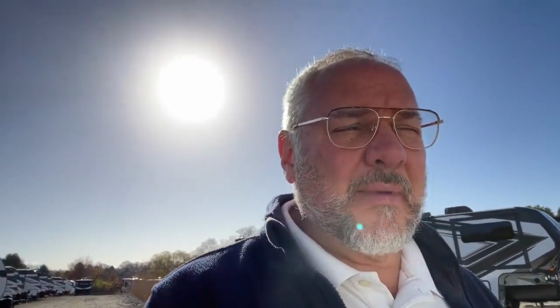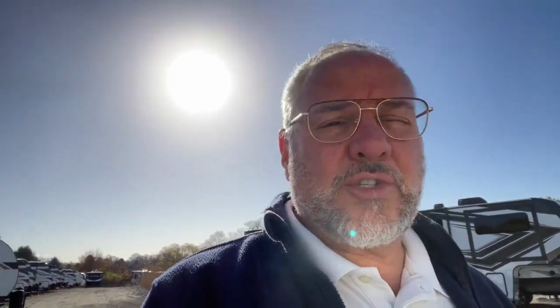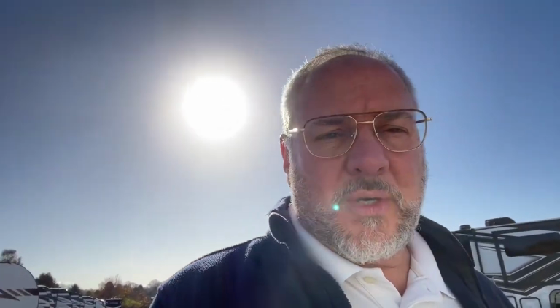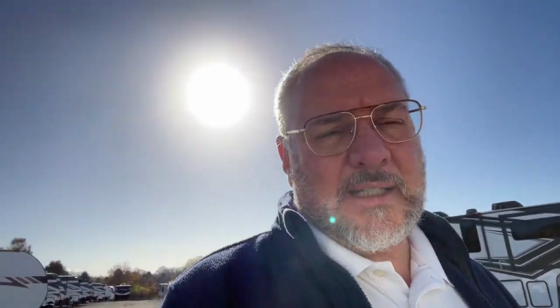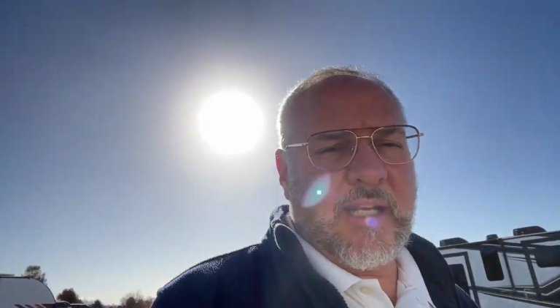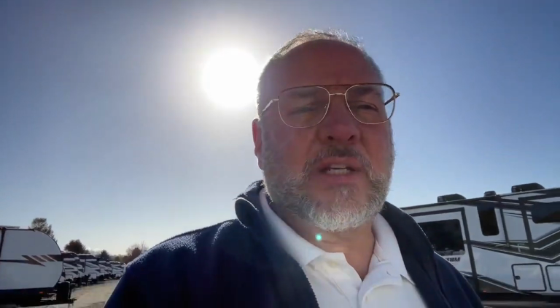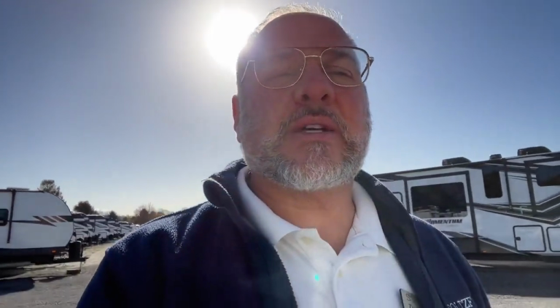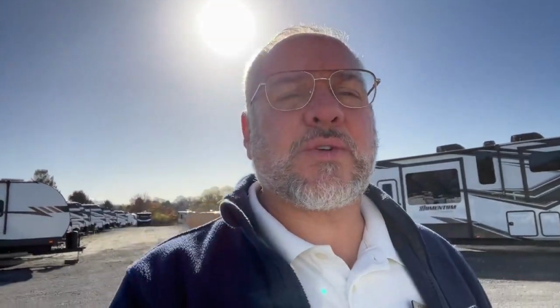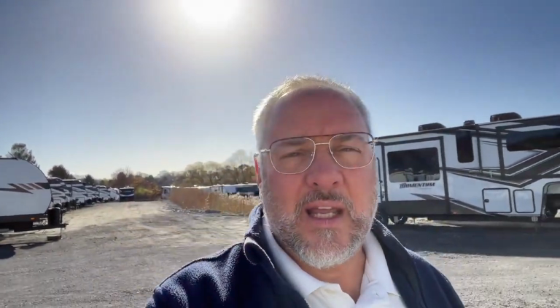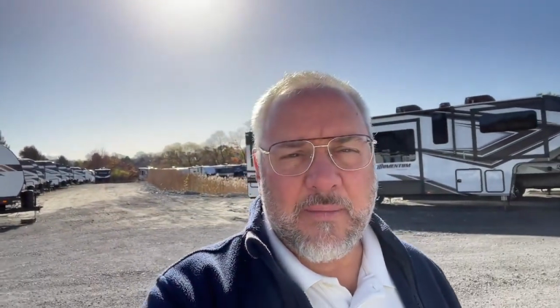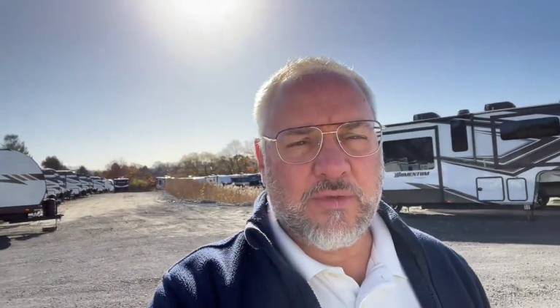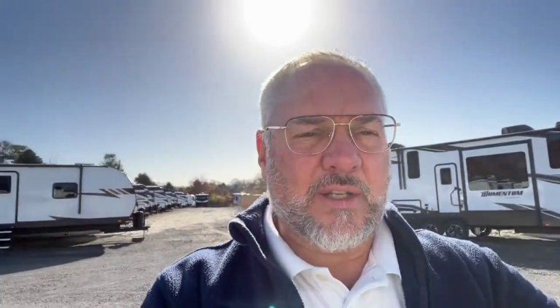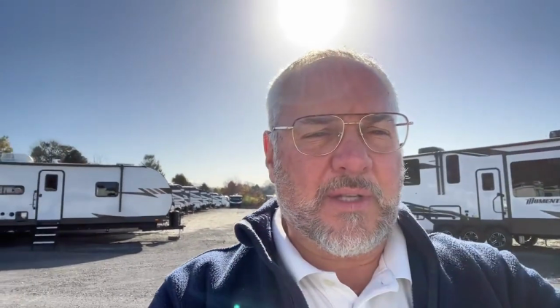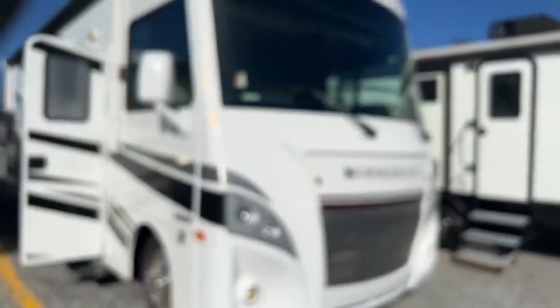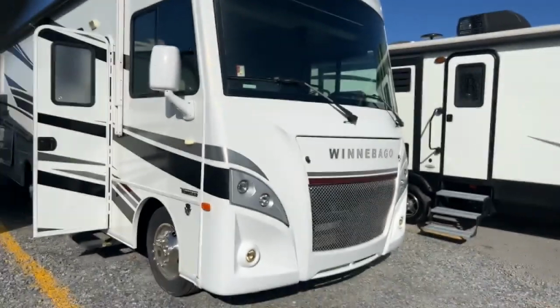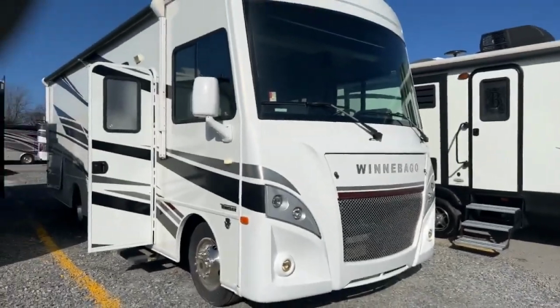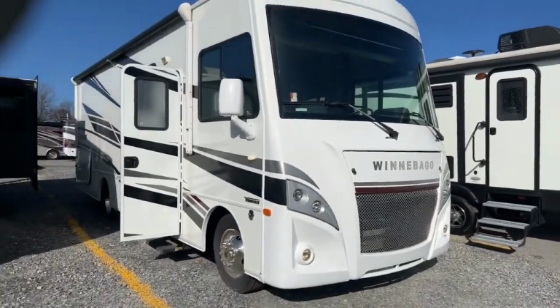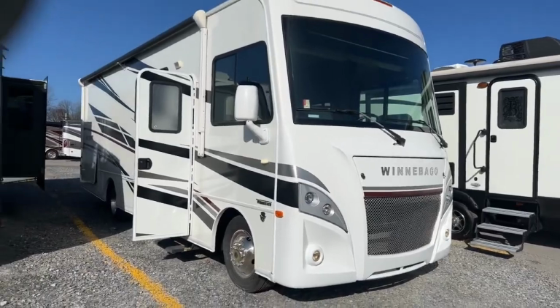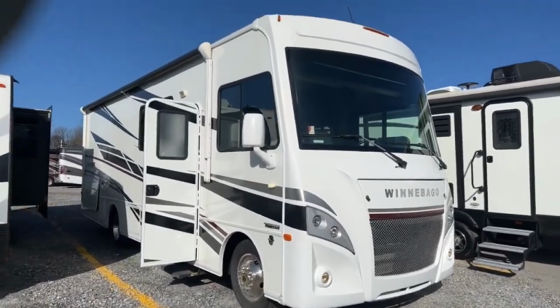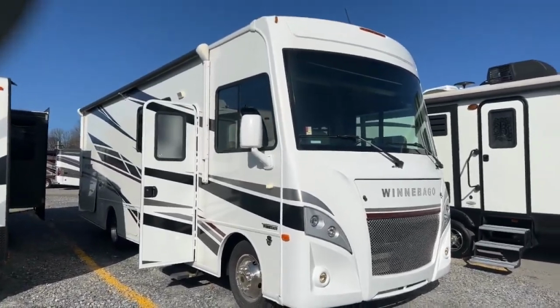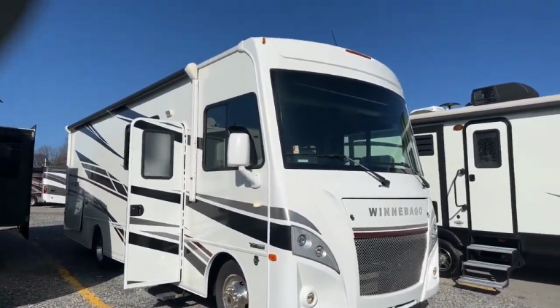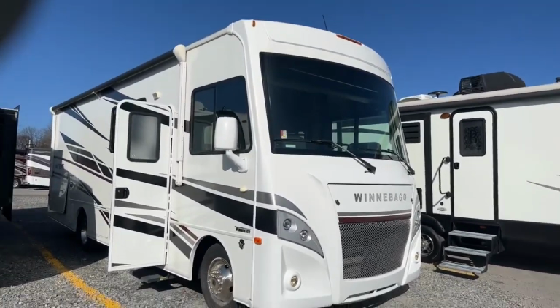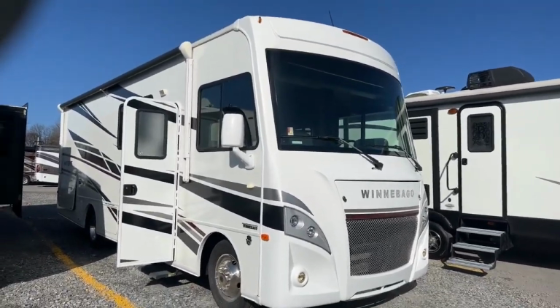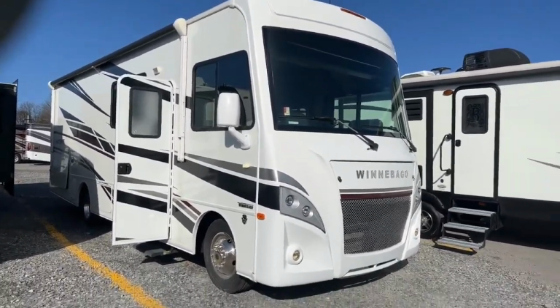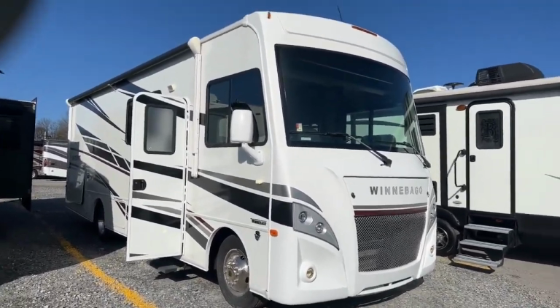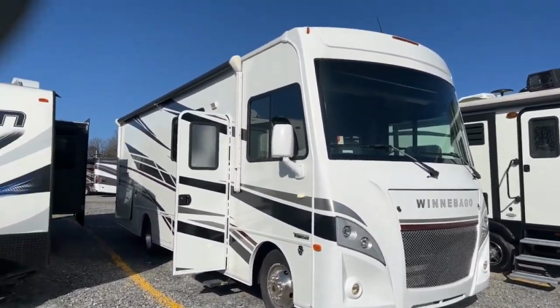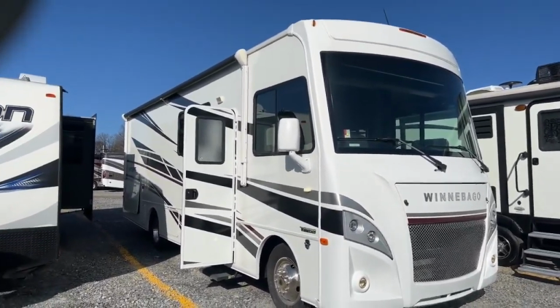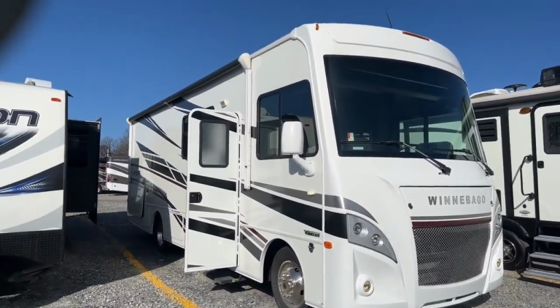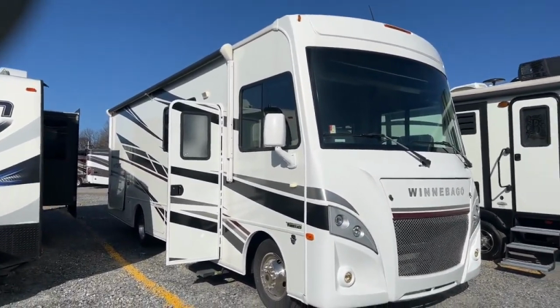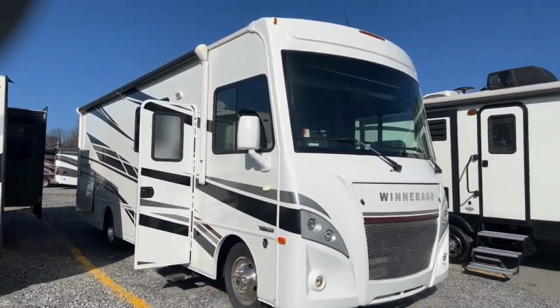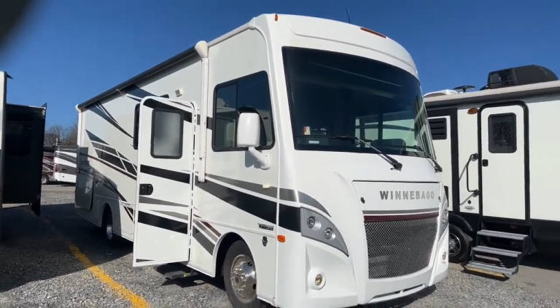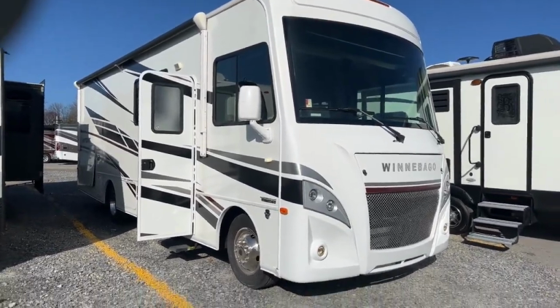It is super clean — it only has 22,000 miles on it, but it is really nice. I'm using a new gimbal here. A lot of people said that my videos are kind of shaky, and I apologize about that — I'm trying to figure that out myself.